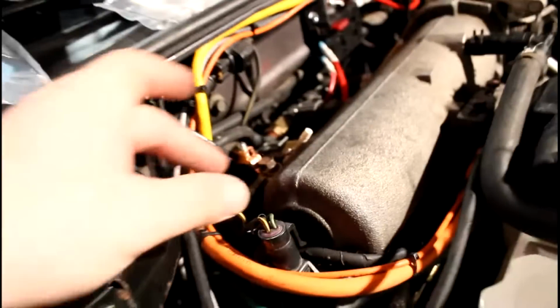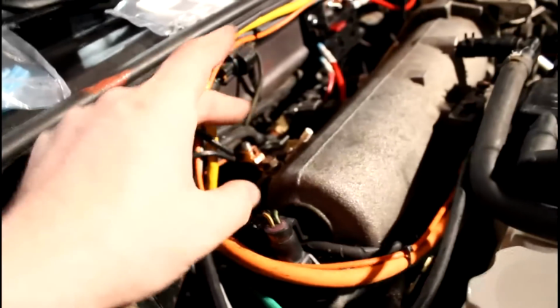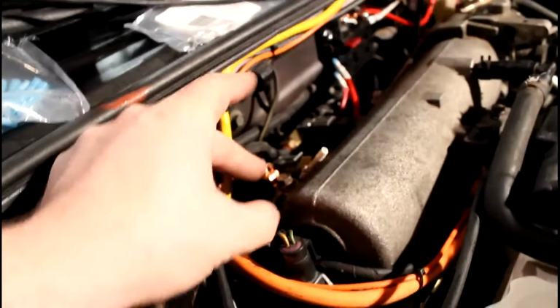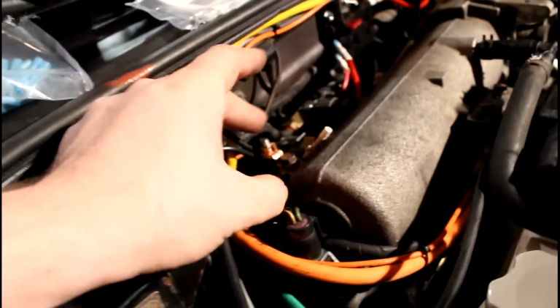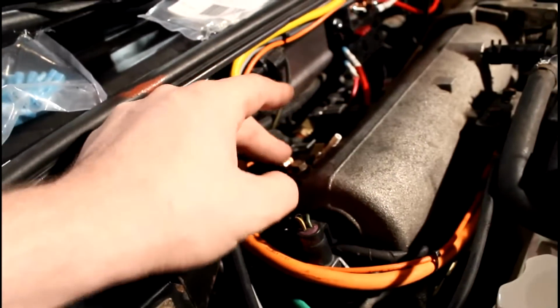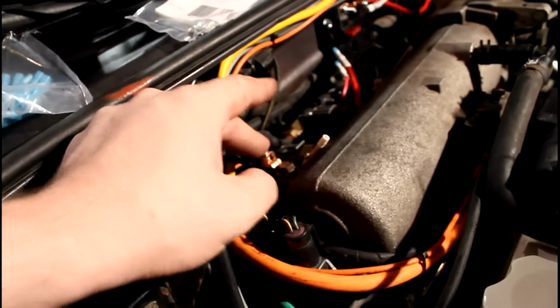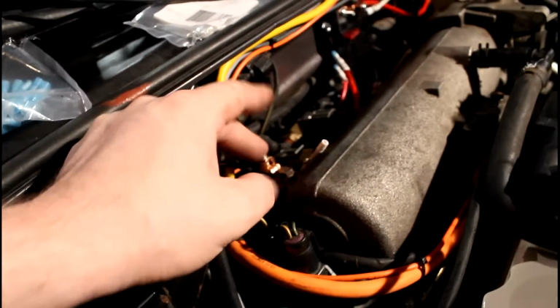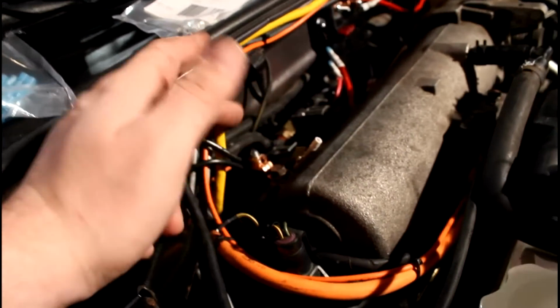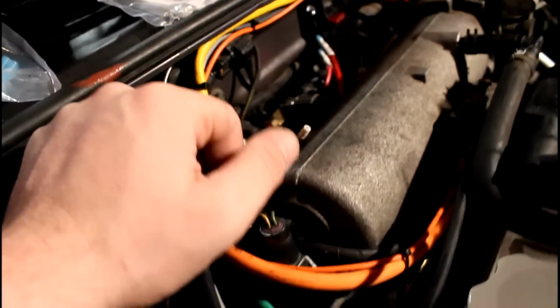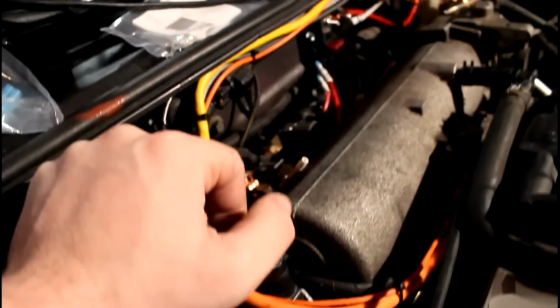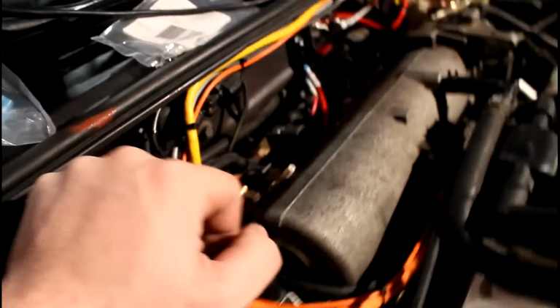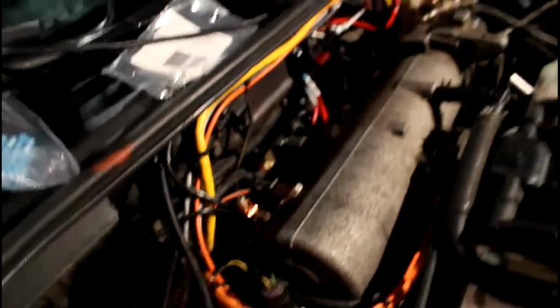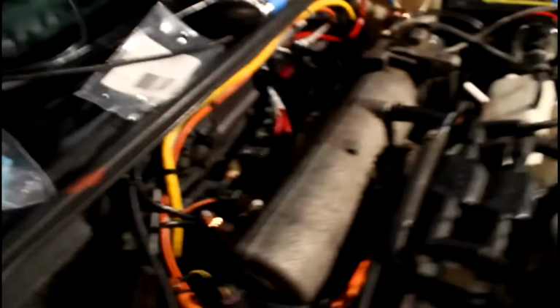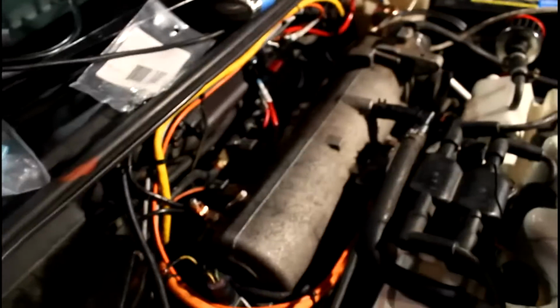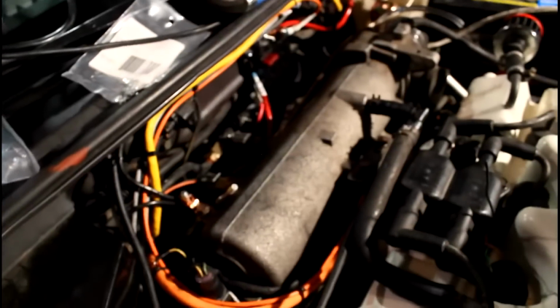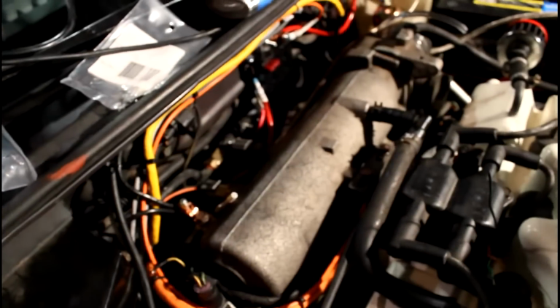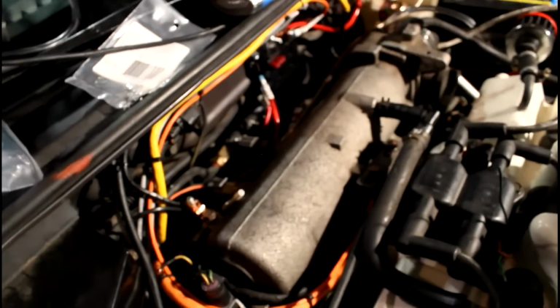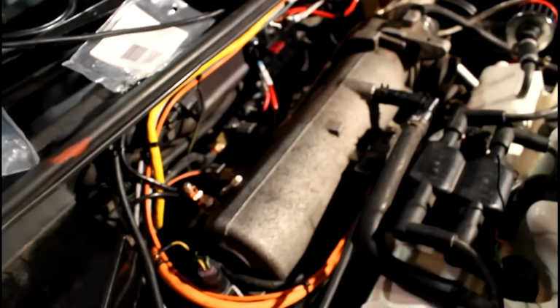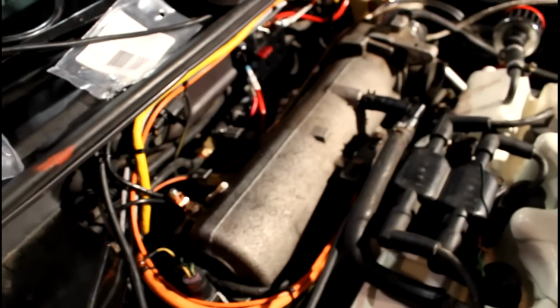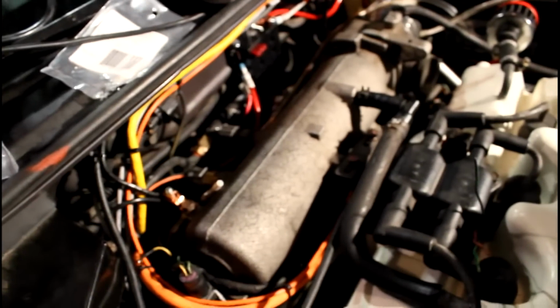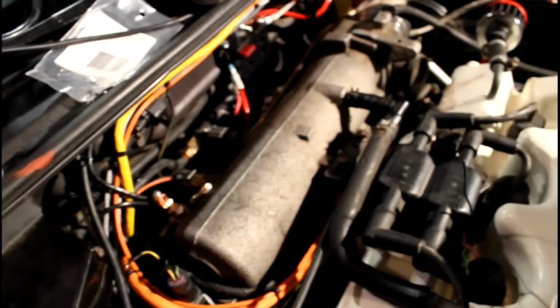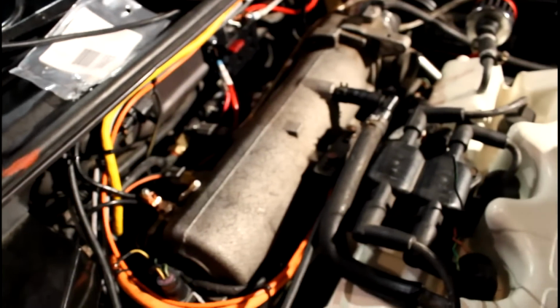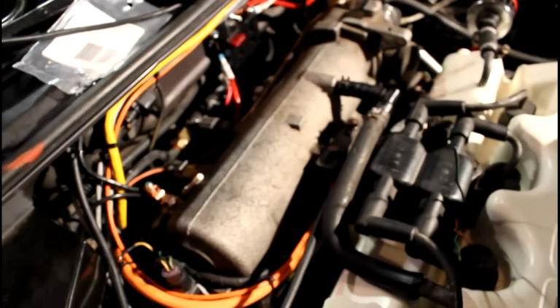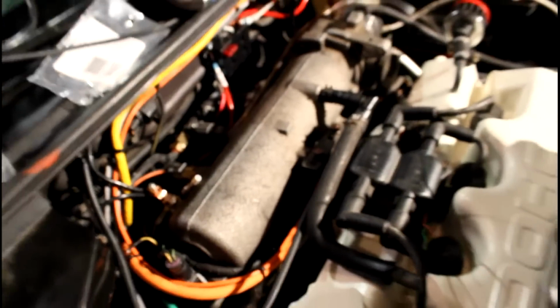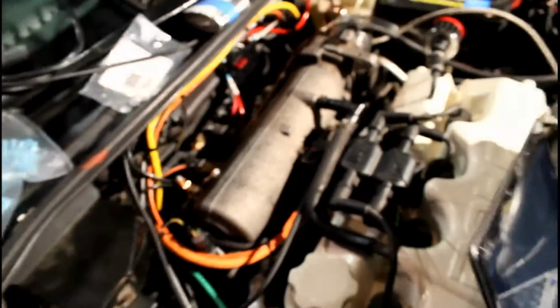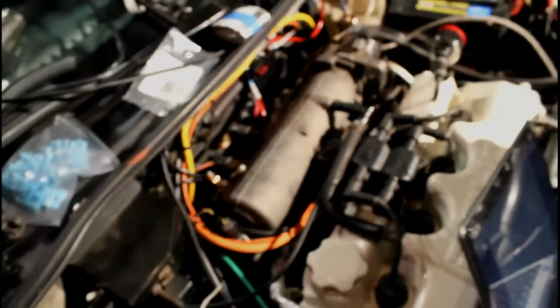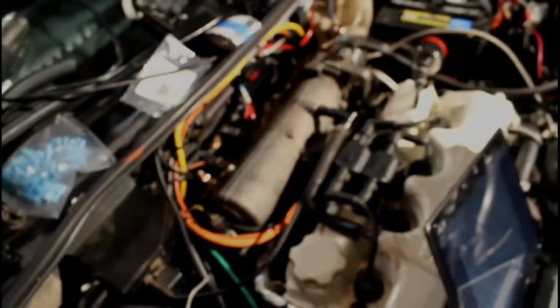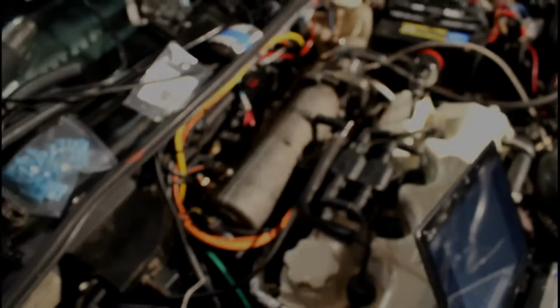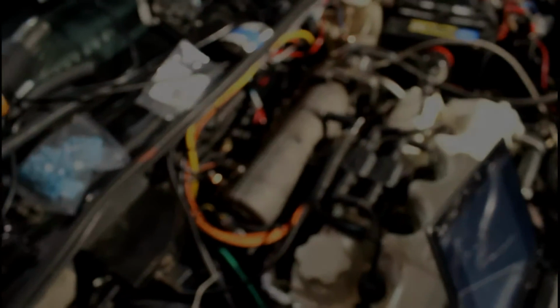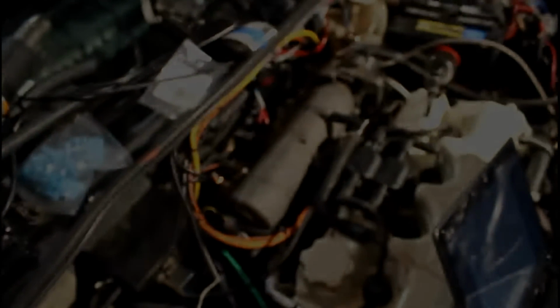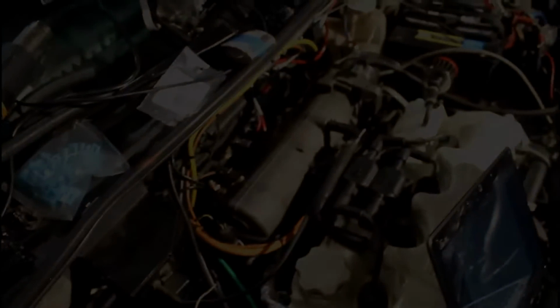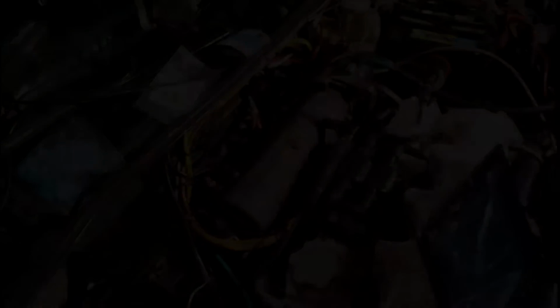I ohmed out between this and the battery and it gets about three ohms or something. That should be pretty good, I think. That's it.